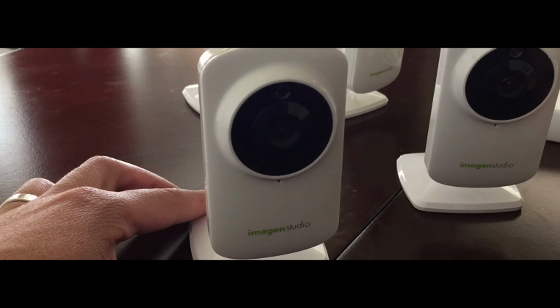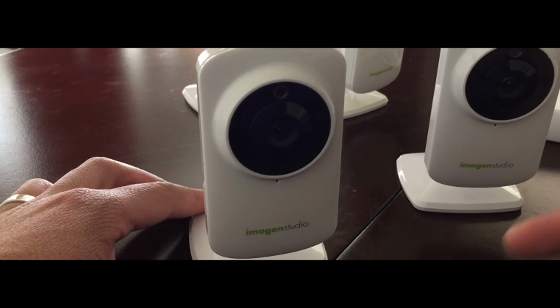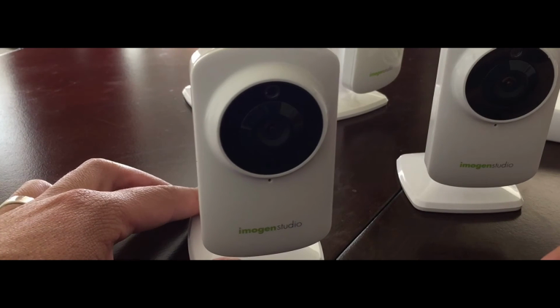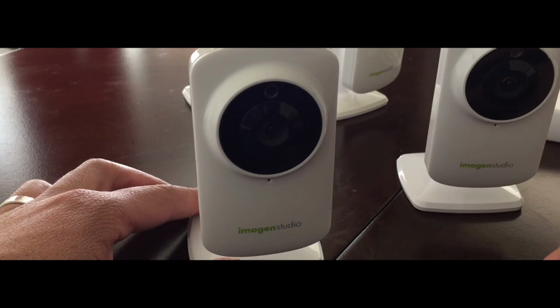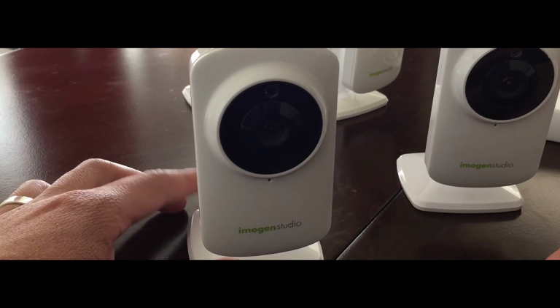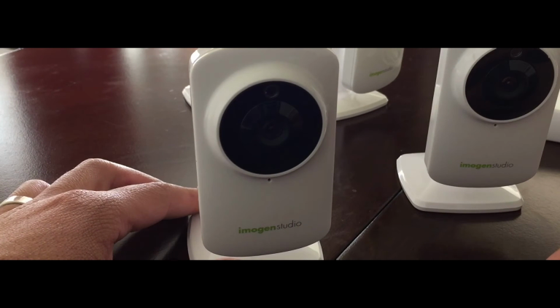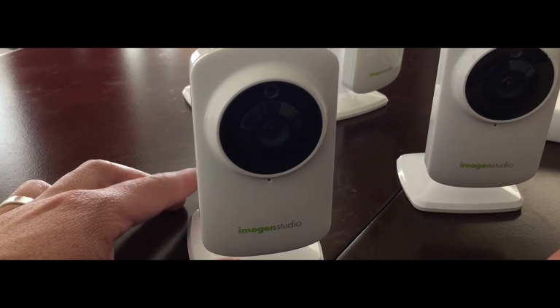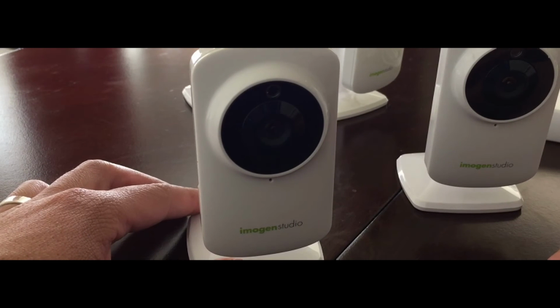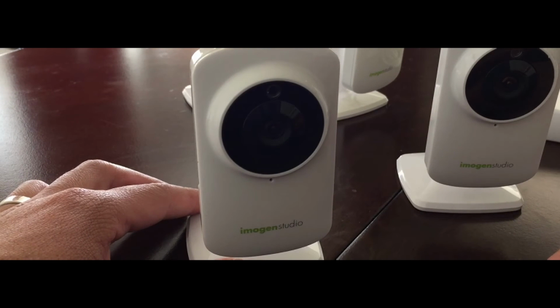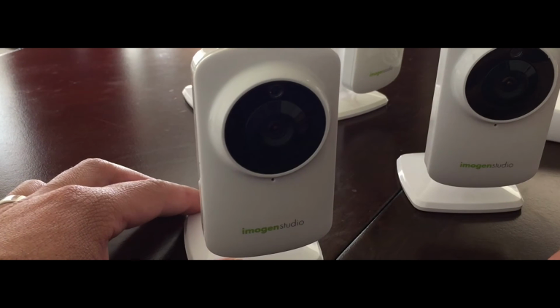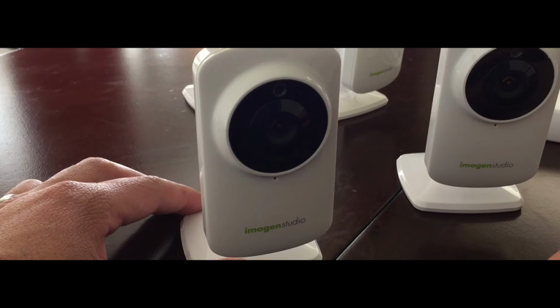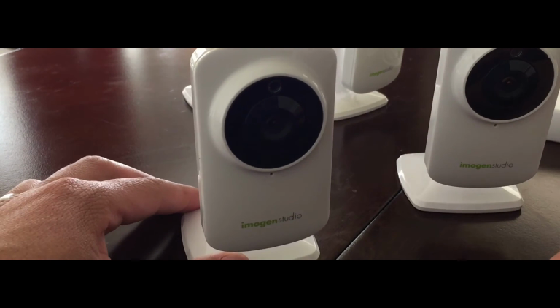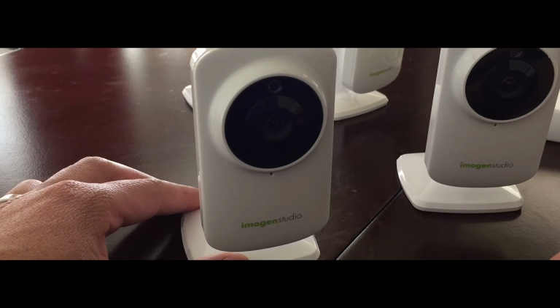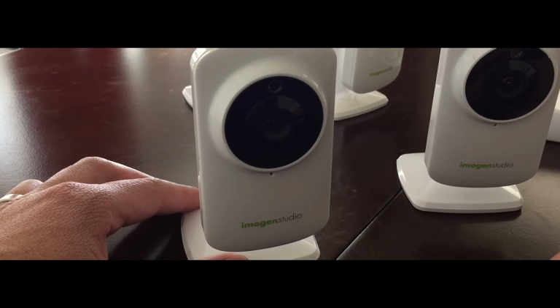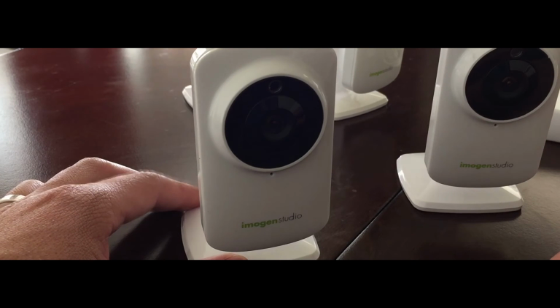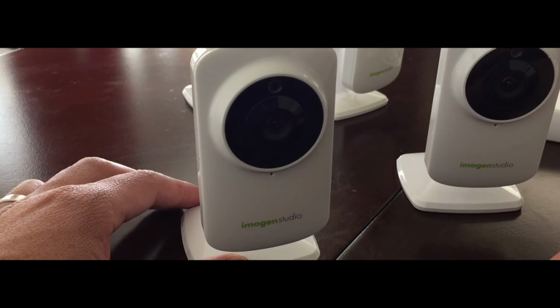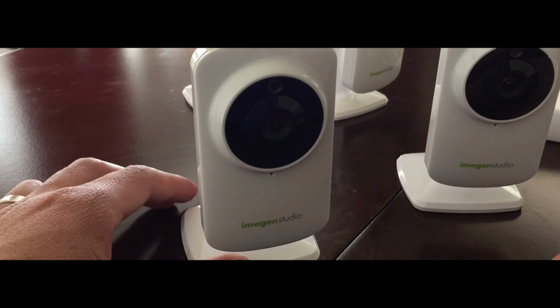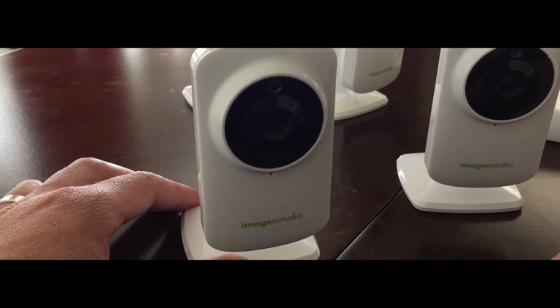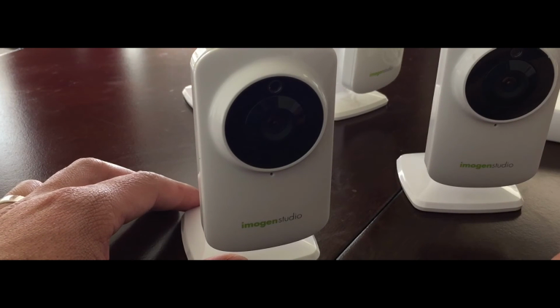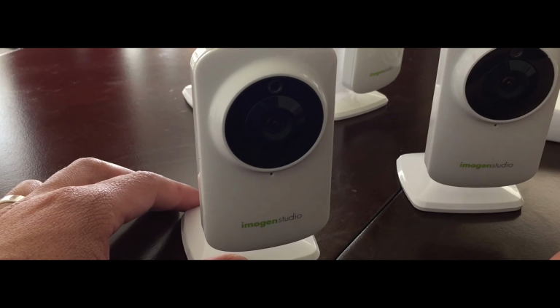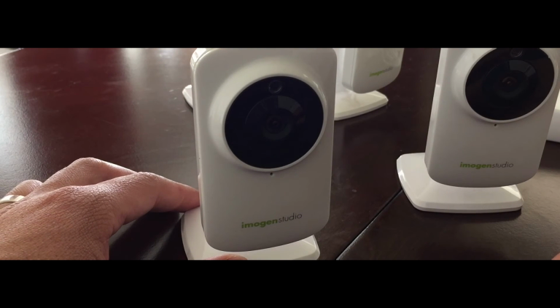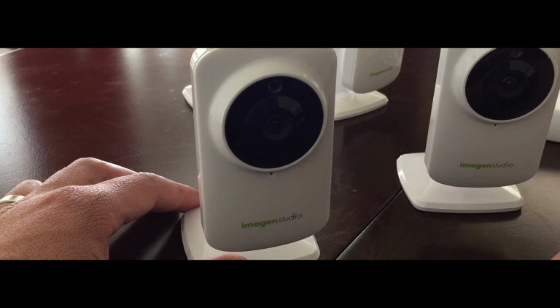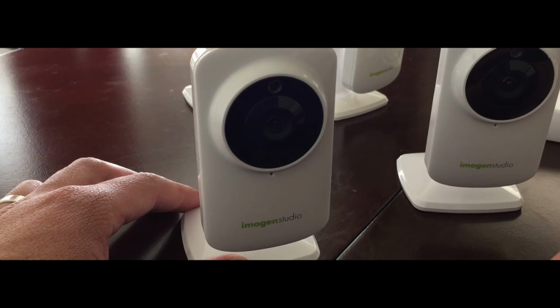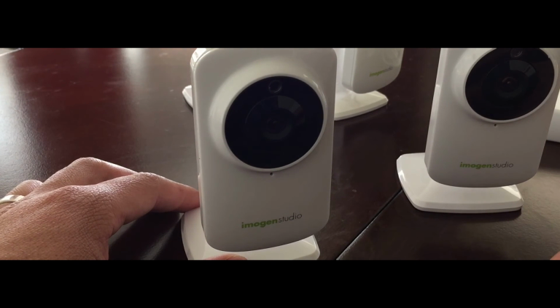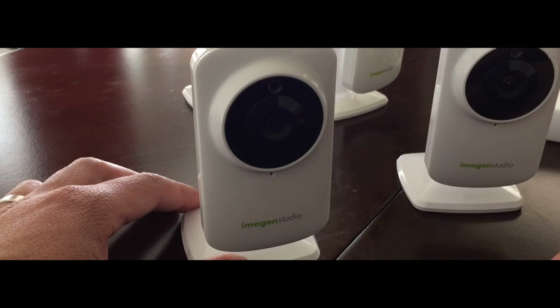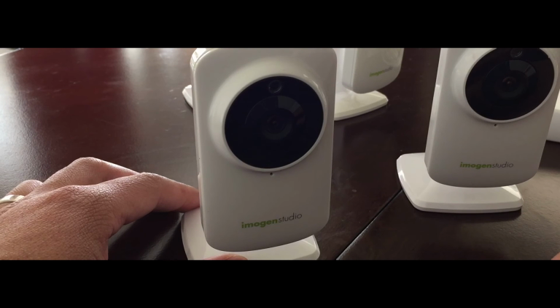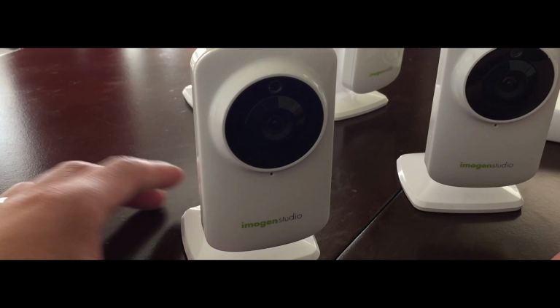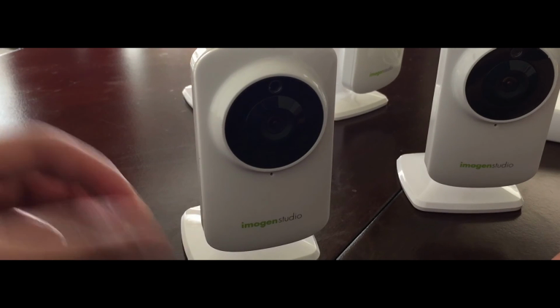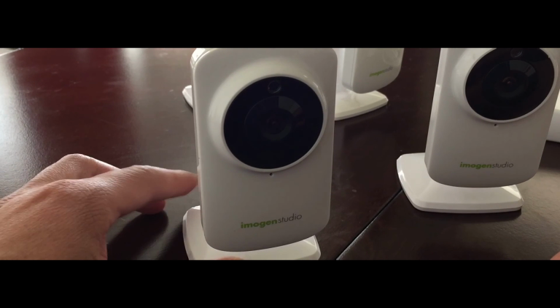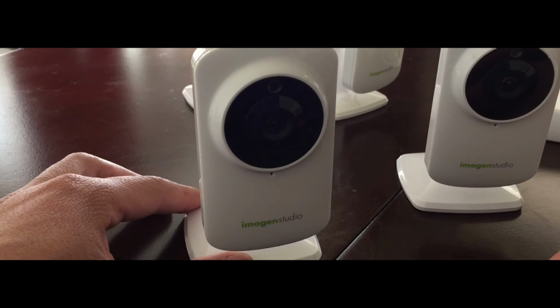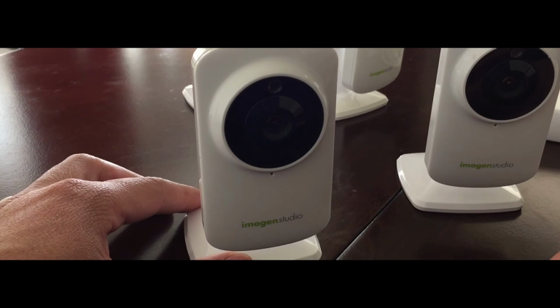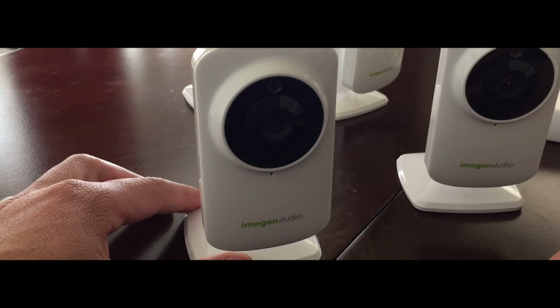These Imogen Studio Plus cams are actually also sold under the name of Belkin netcams. So make sure you never ever buy these things.